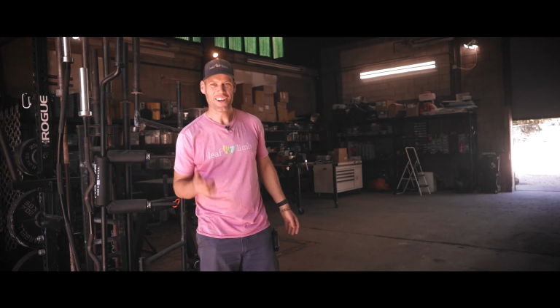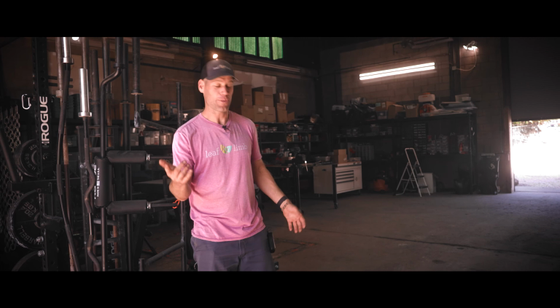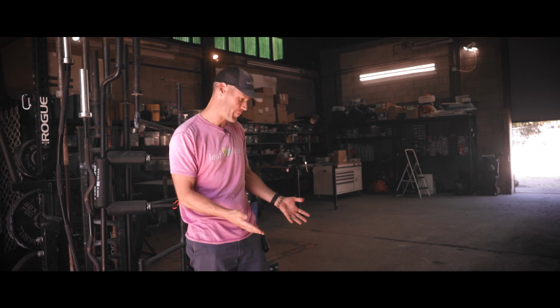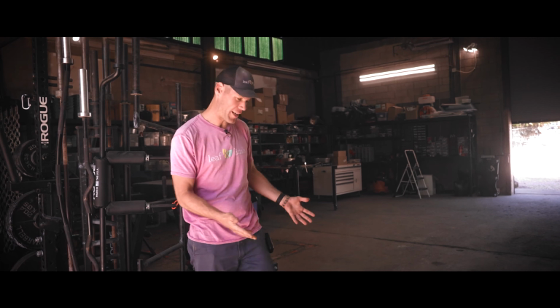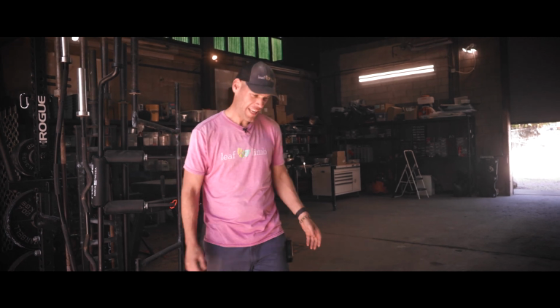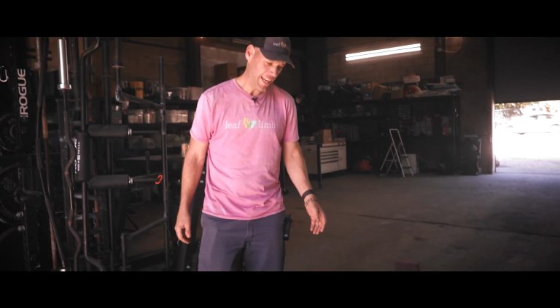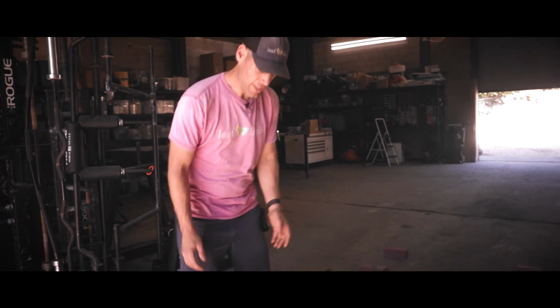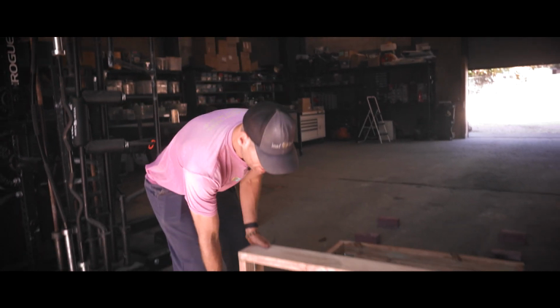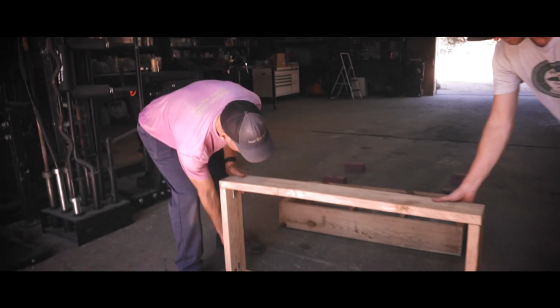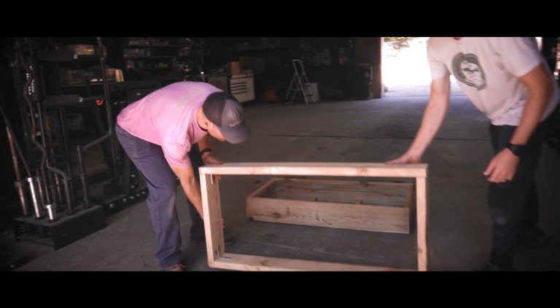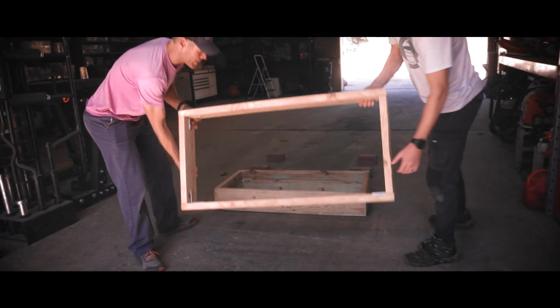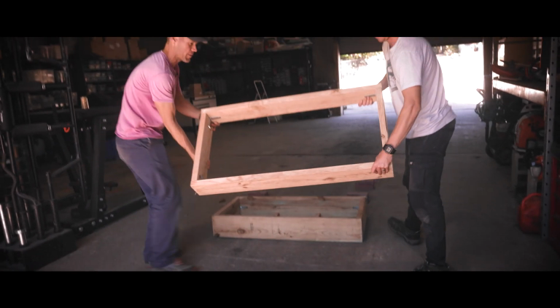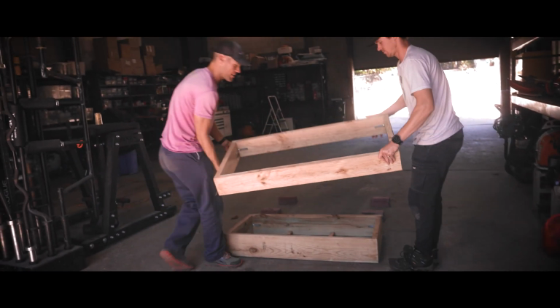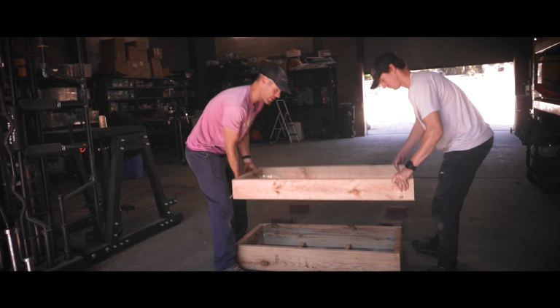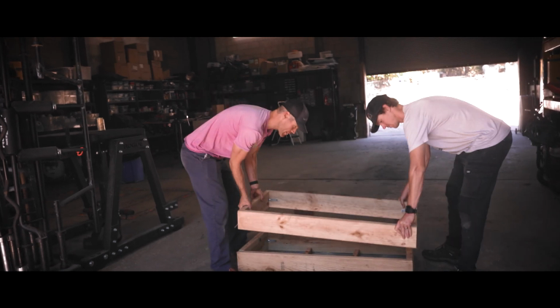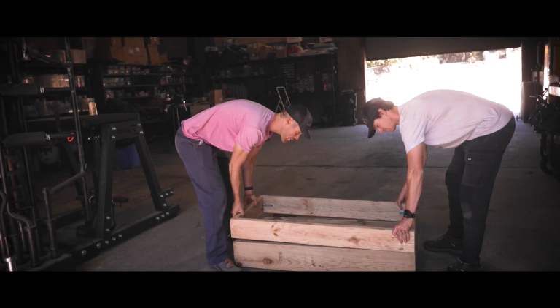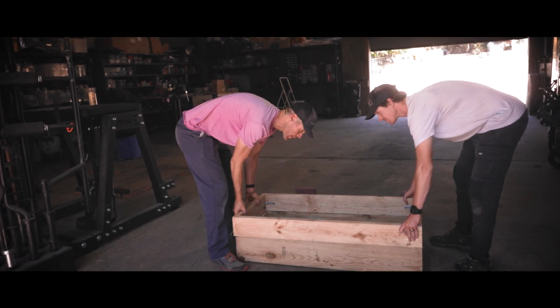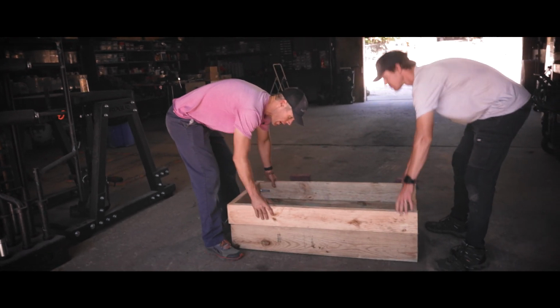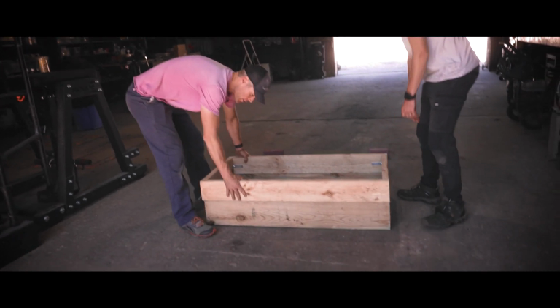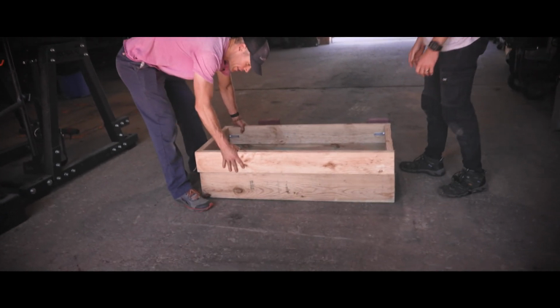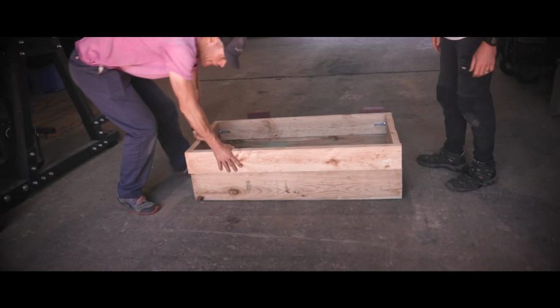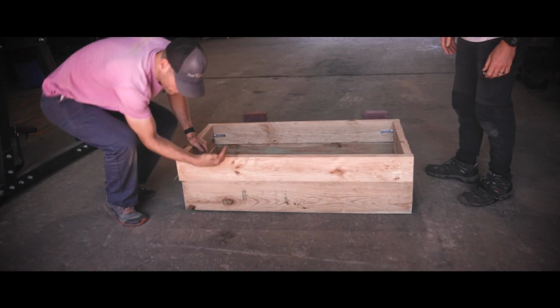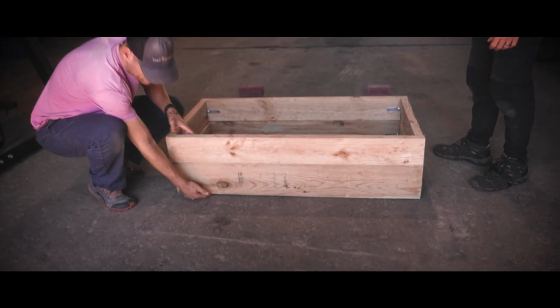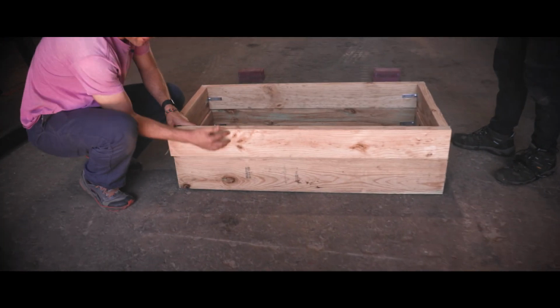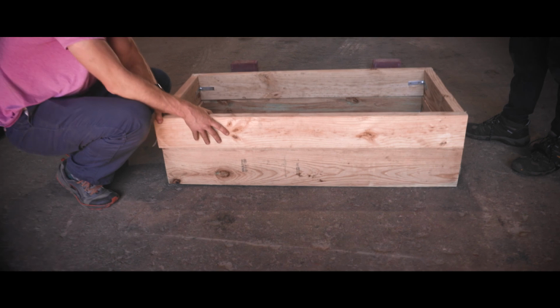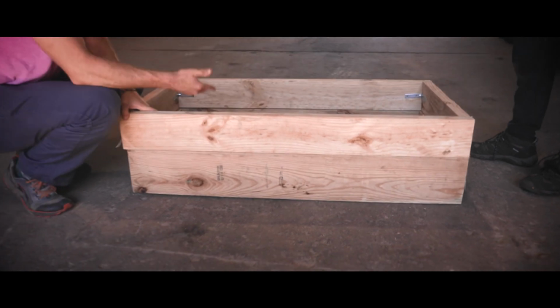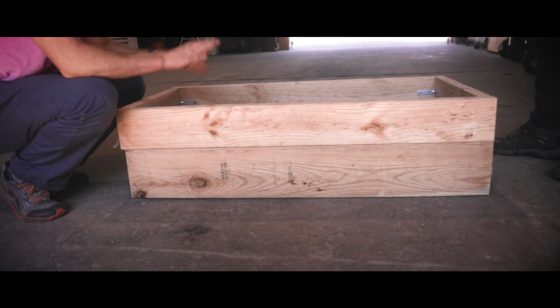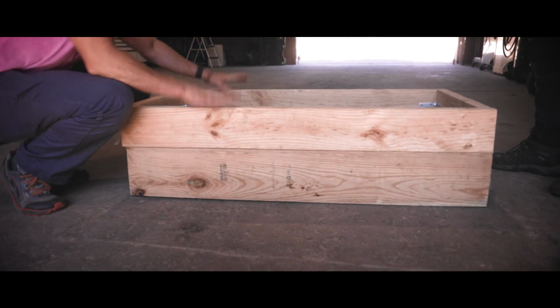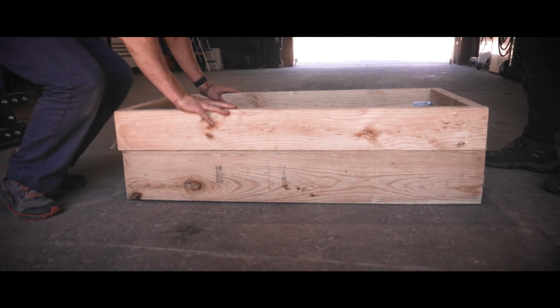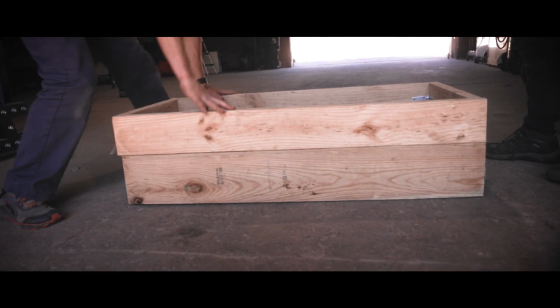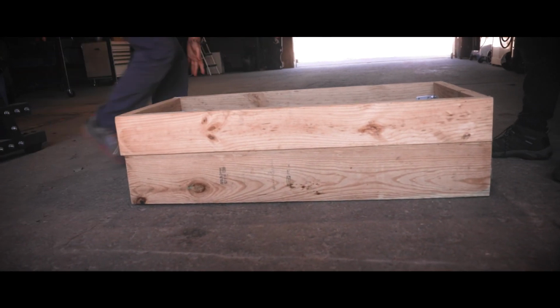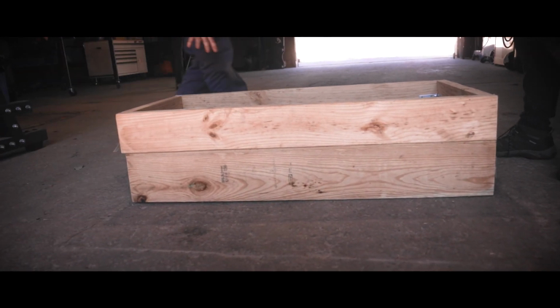So we finished building the box, and we're going to set this riser on top of the base so you can see what this looks like. You'll see that we now have about 14 inches of depth, and we can fill this up with a substrate.